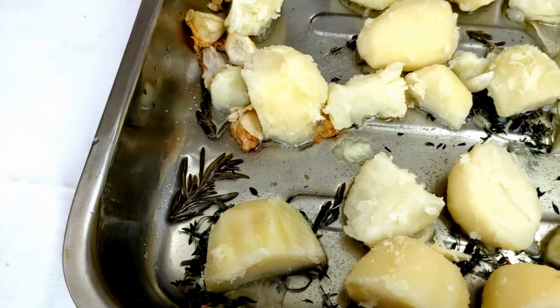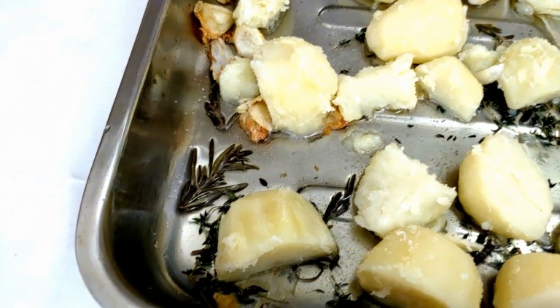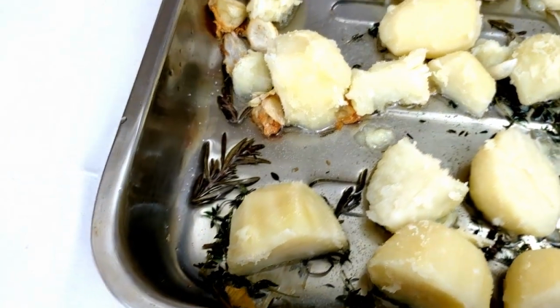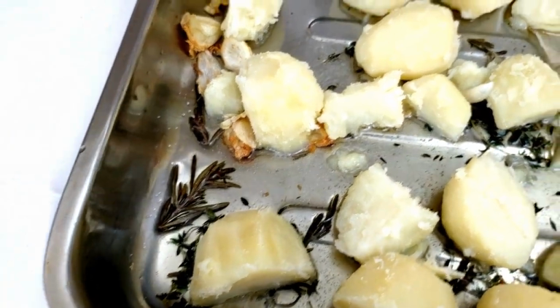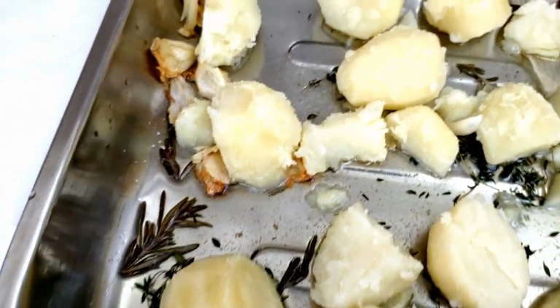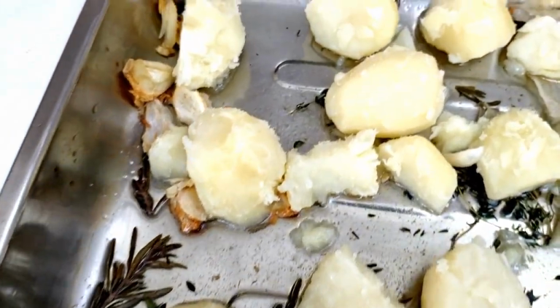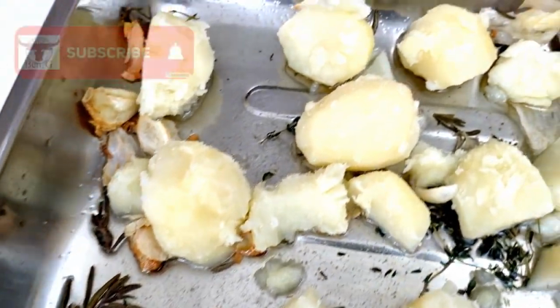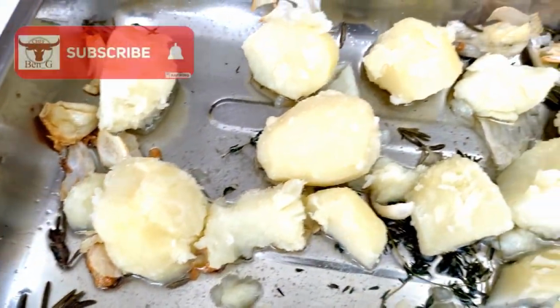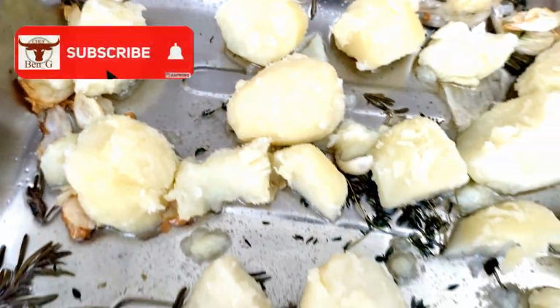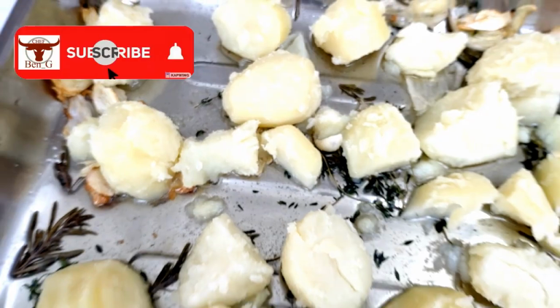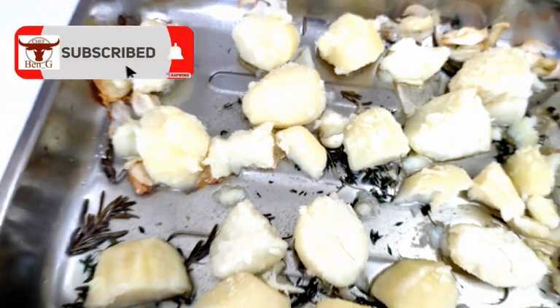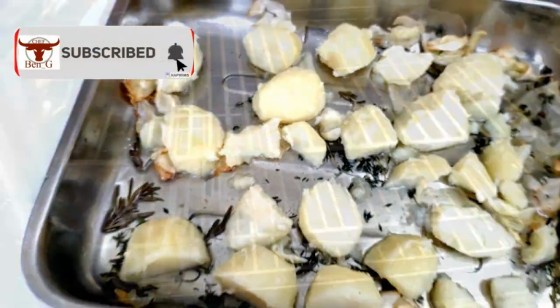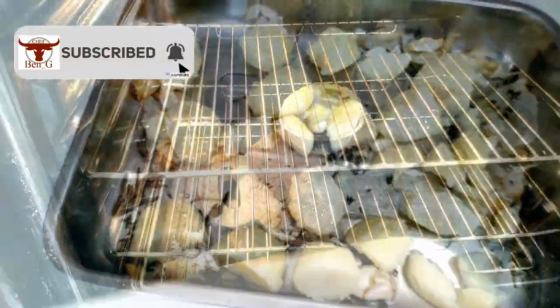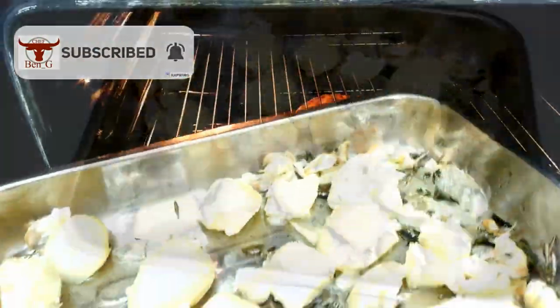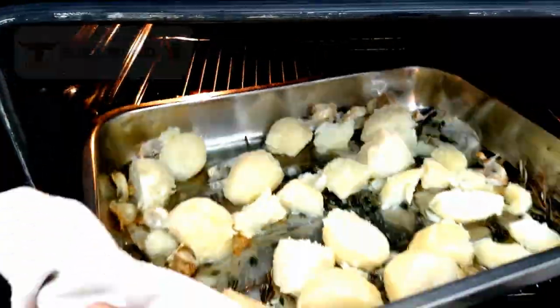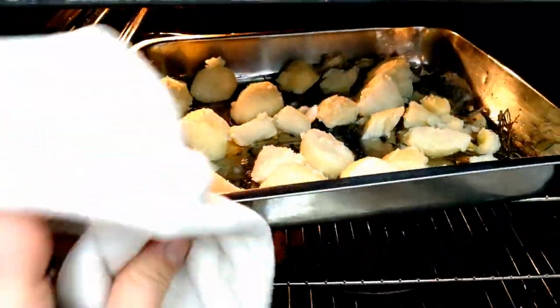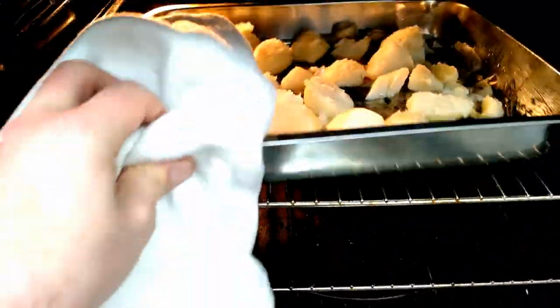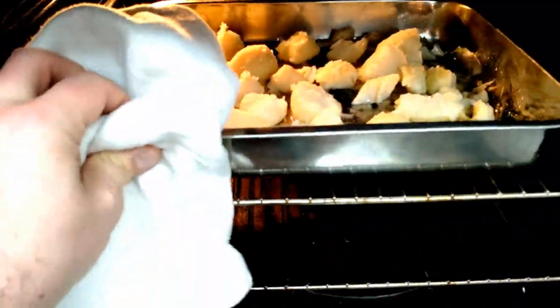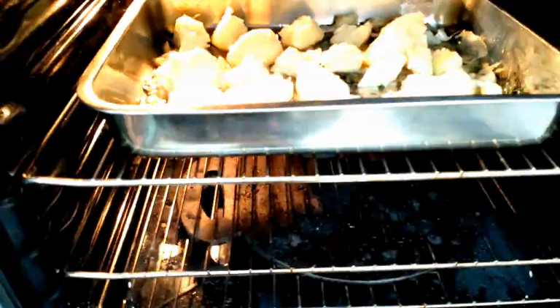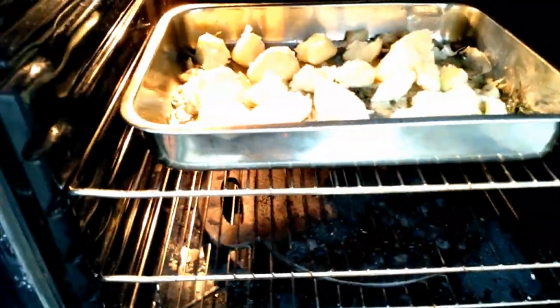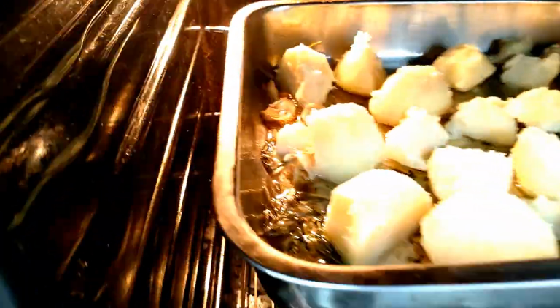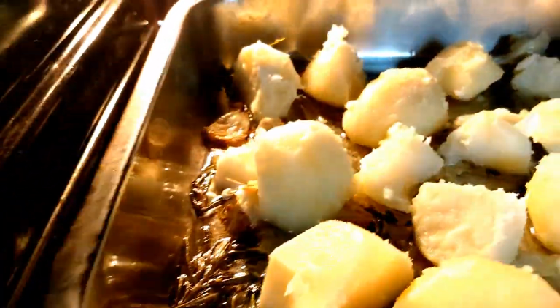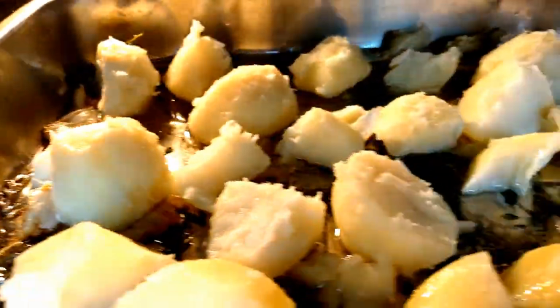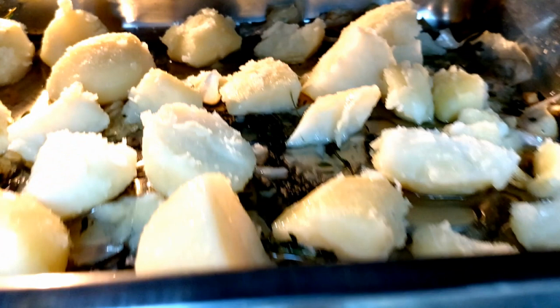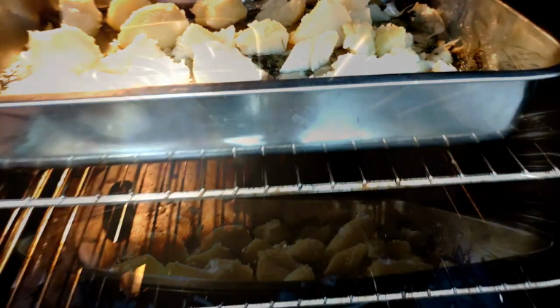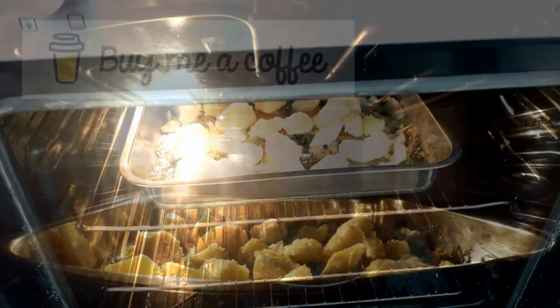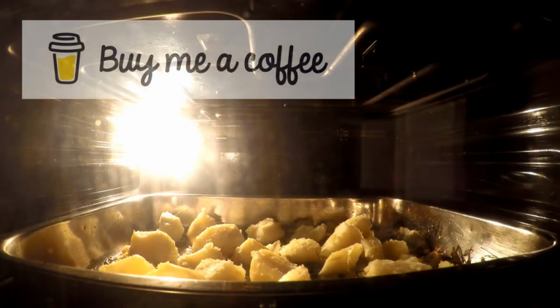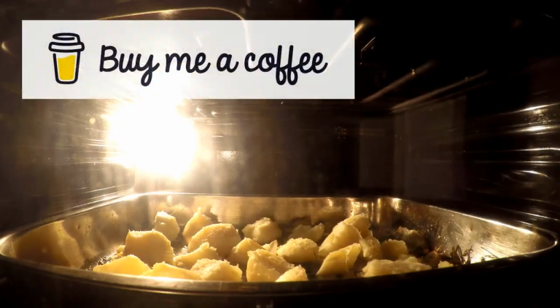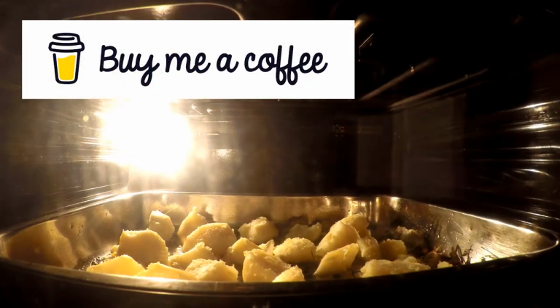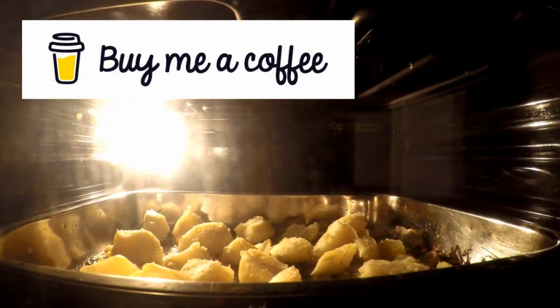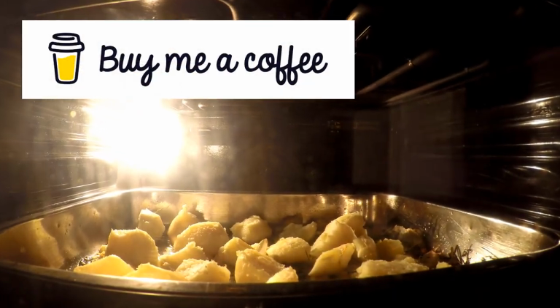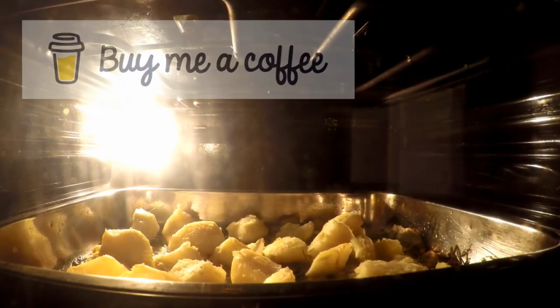If you are enjoying the video, don't forget to hit subscribe and turn on that notification bell to never miss a future episode. There are also other ways you can help support the channel — check out the buy me a coffee link in the description below.